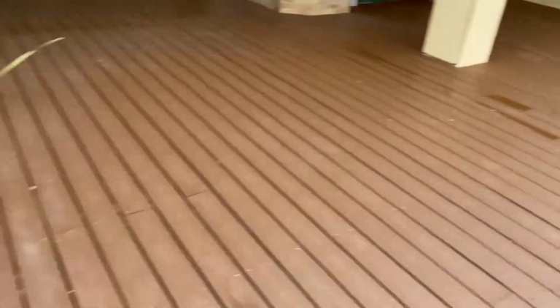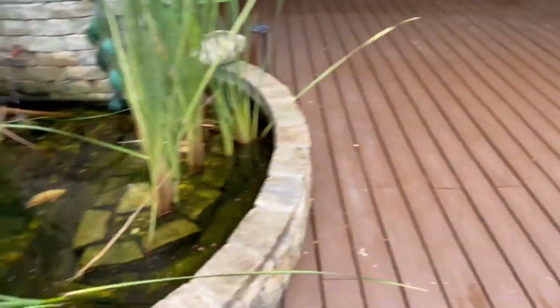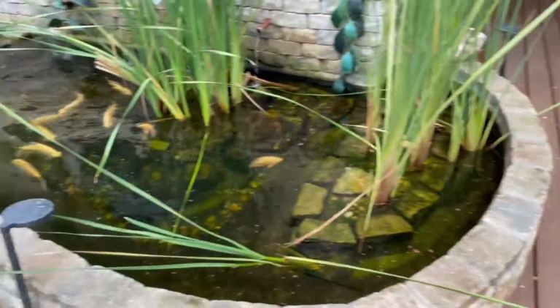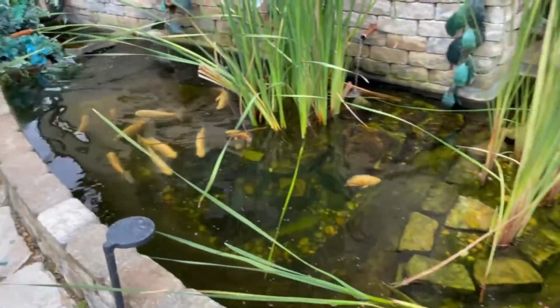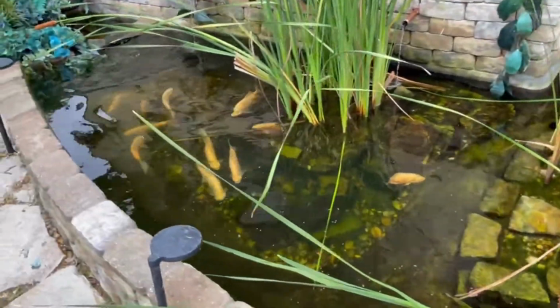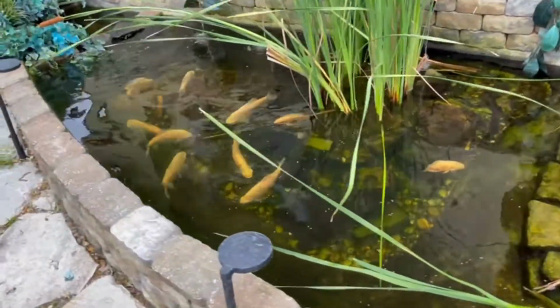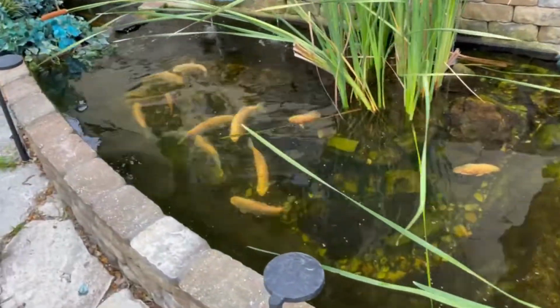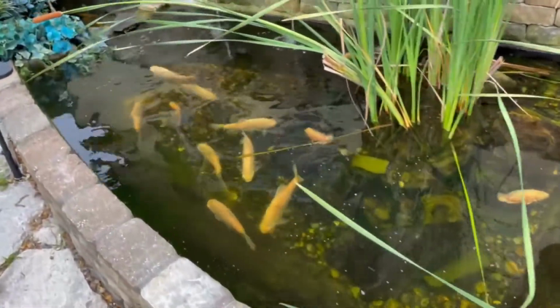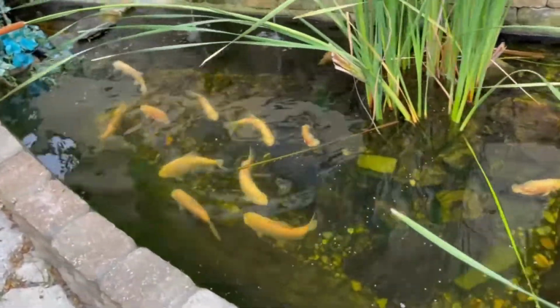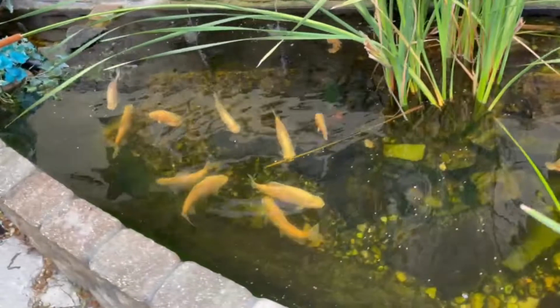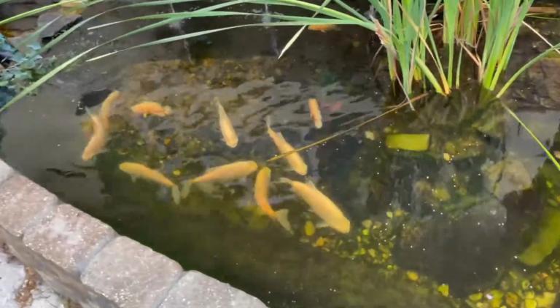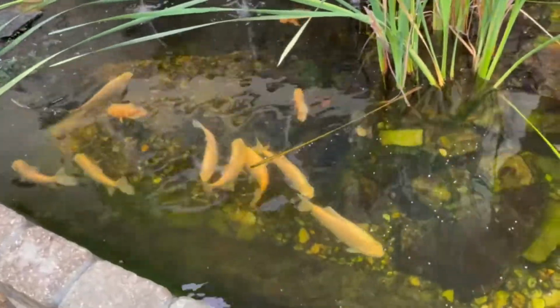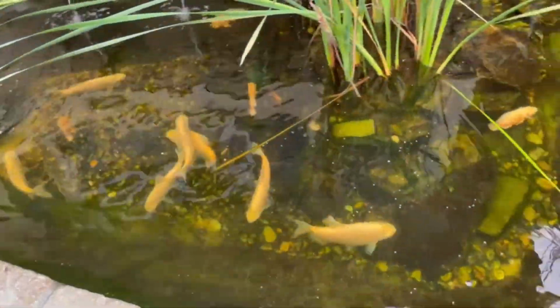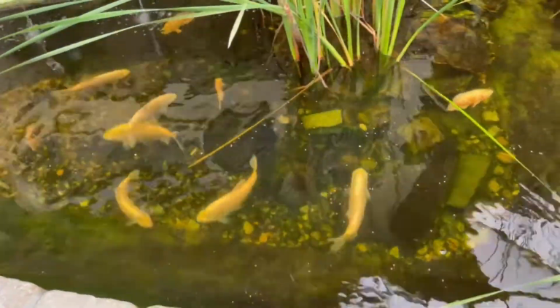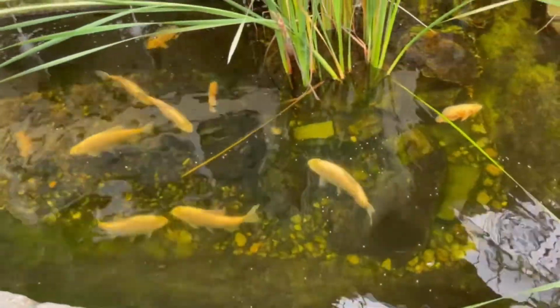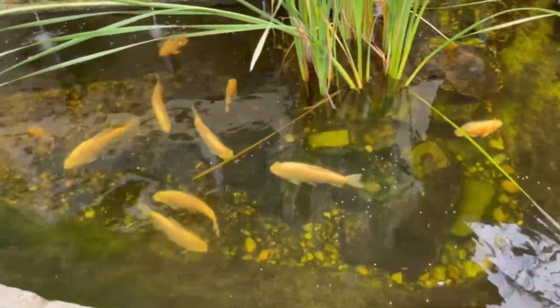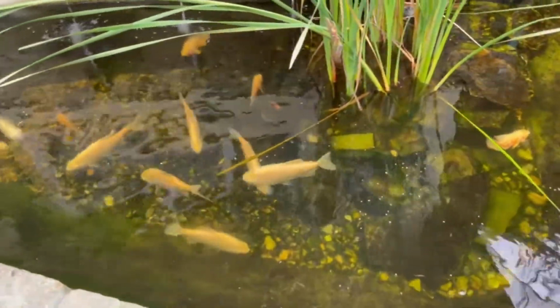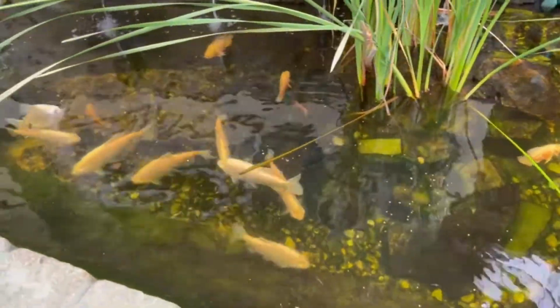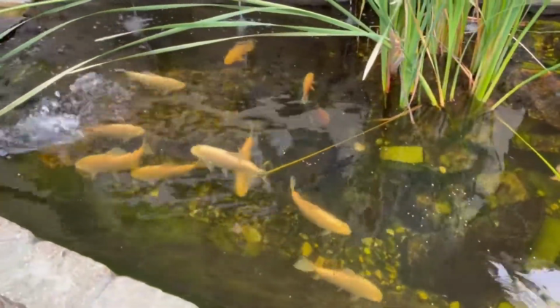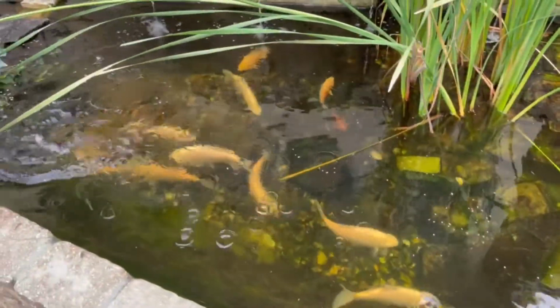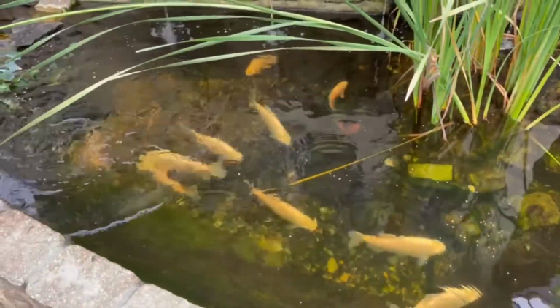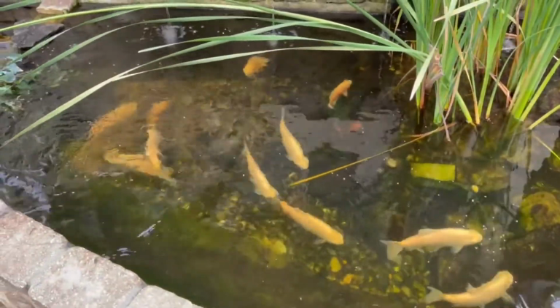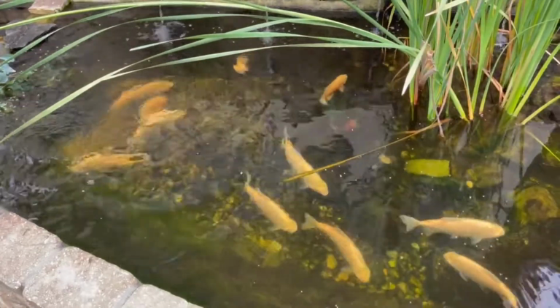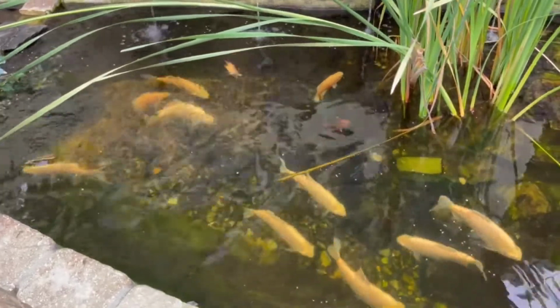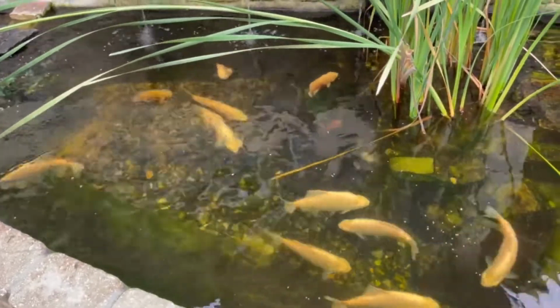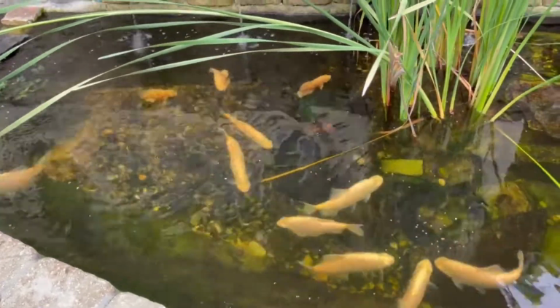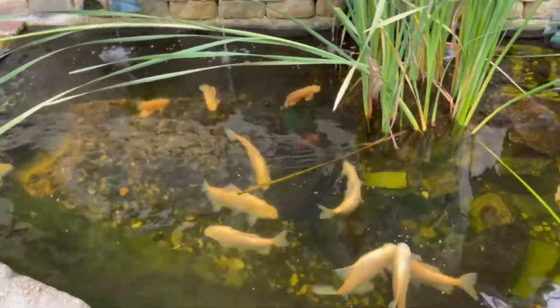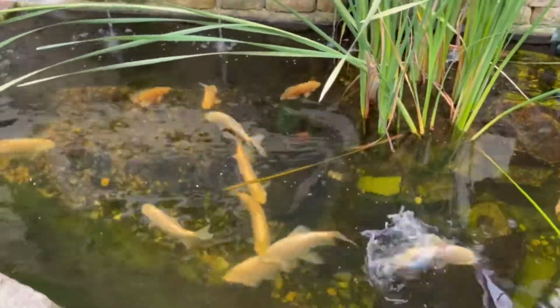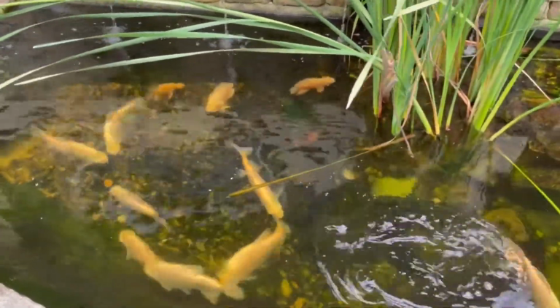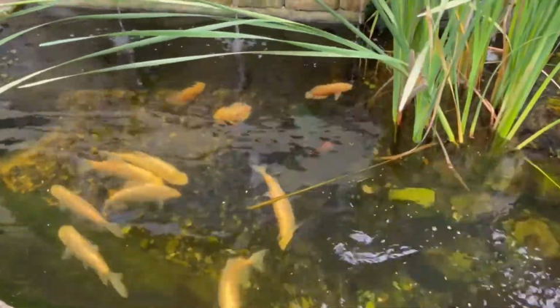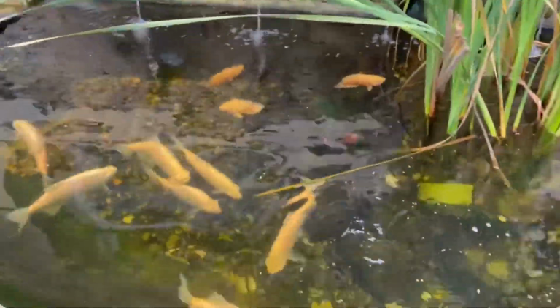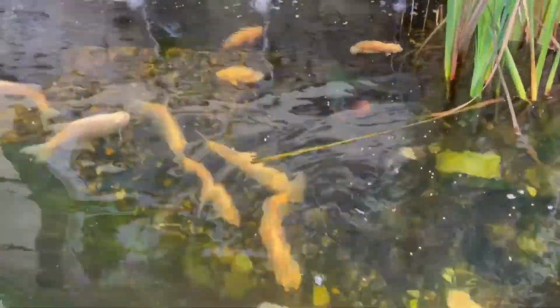Once that filter gets on this pond, I'm going to put in if not all of them, at least four of them to see how they do. I think they have to do great. Can you imagine how big they're gonna get in there? I don't even know what I'm gonna feed them — I'm gonna have to get like monster pellets or something to feed these guys.